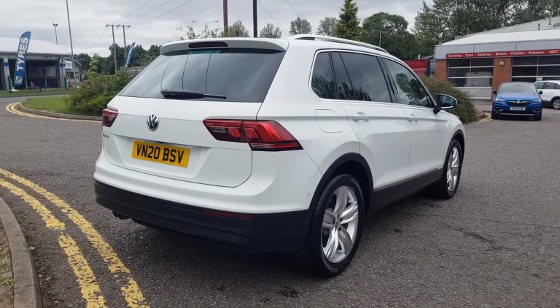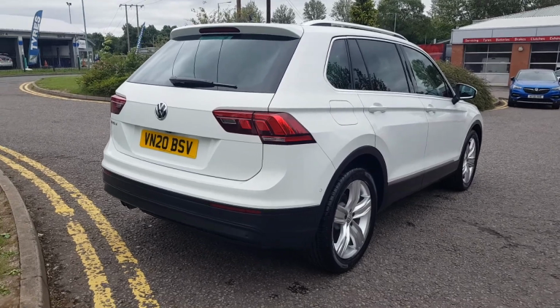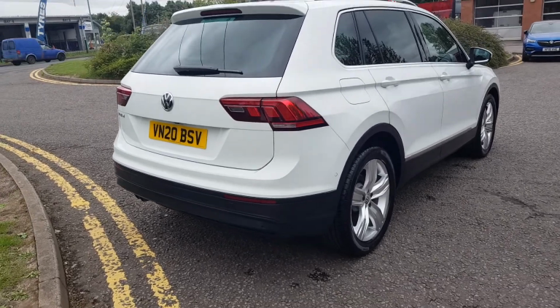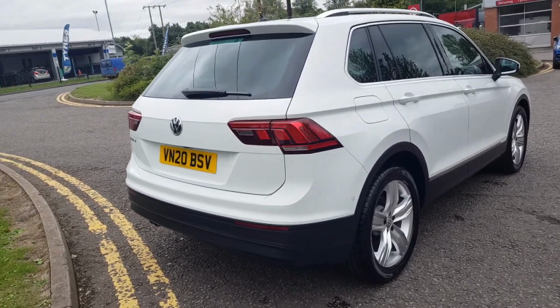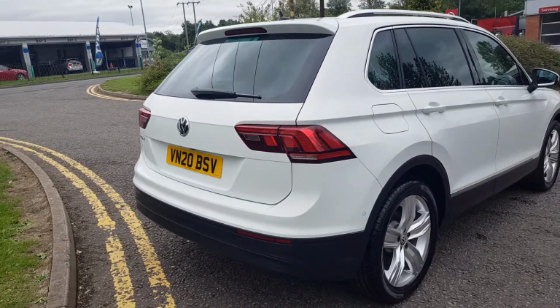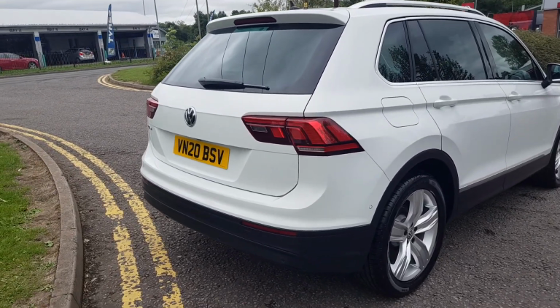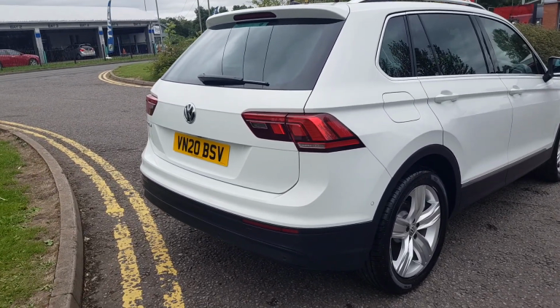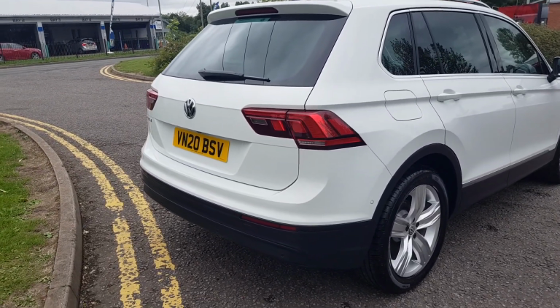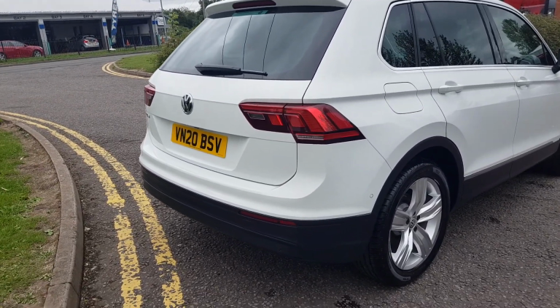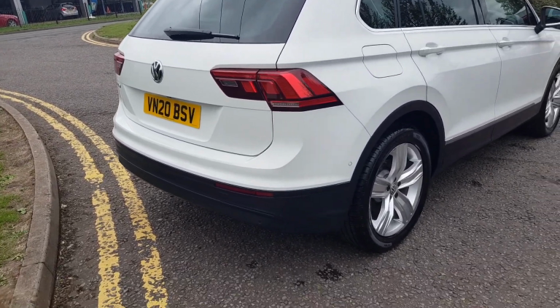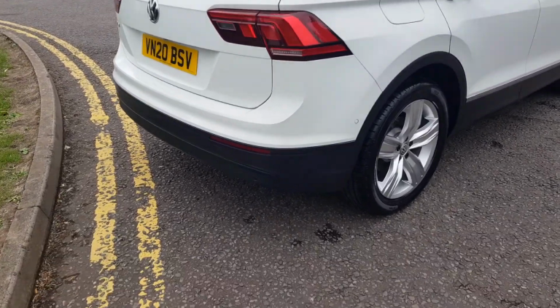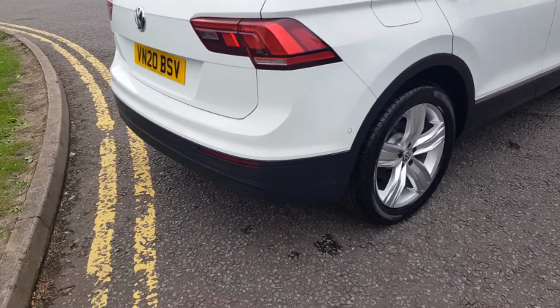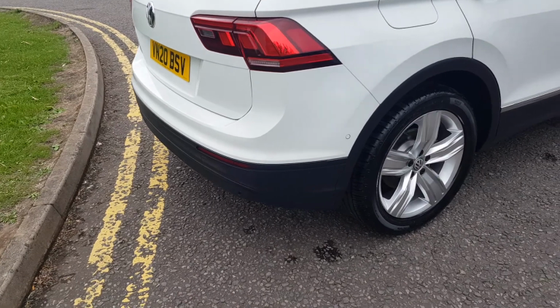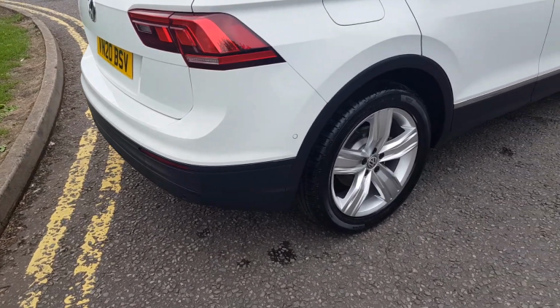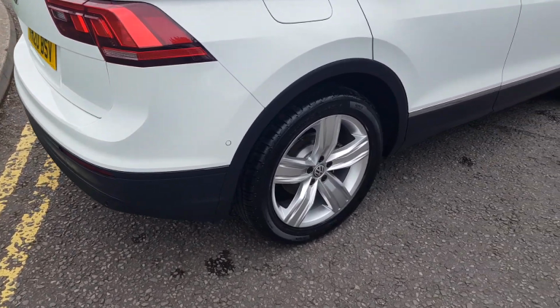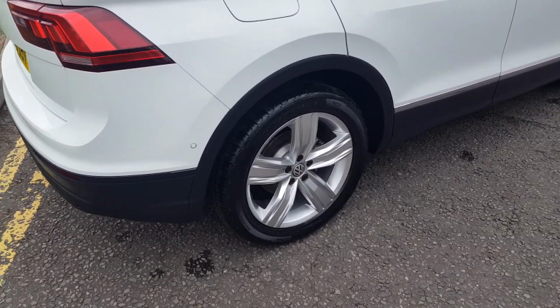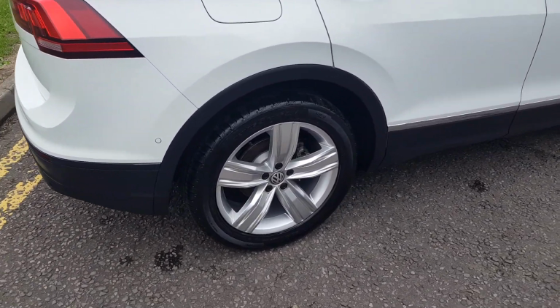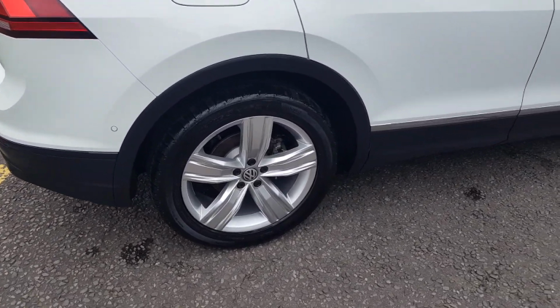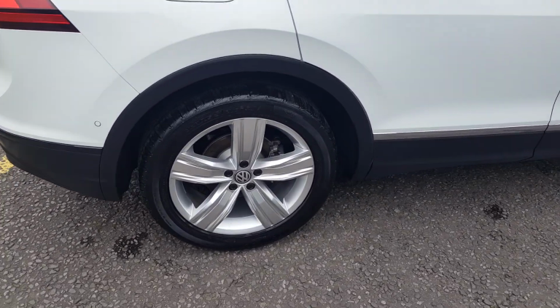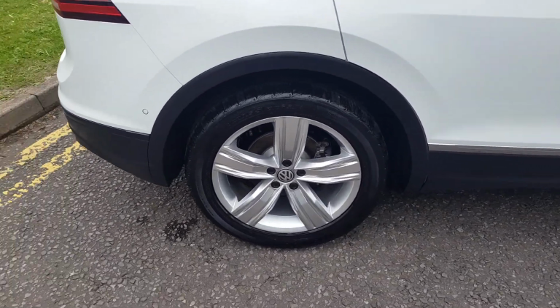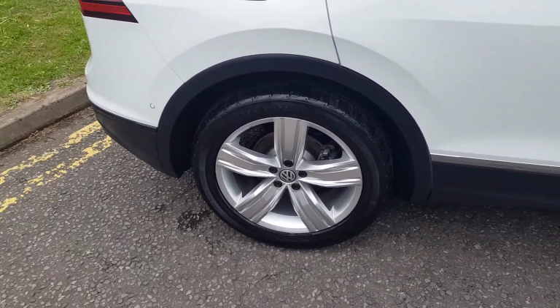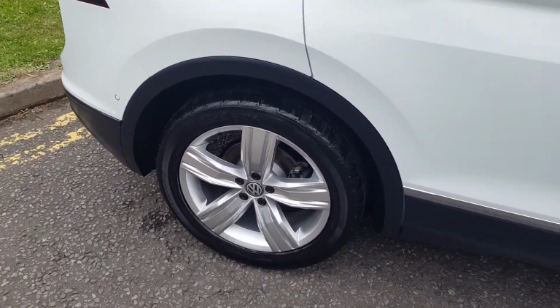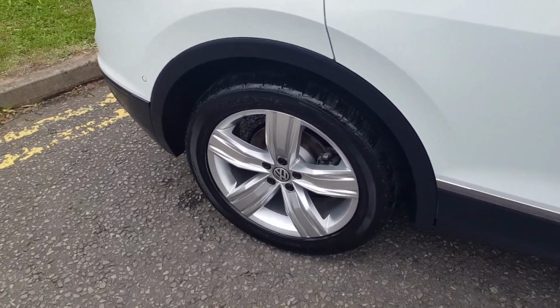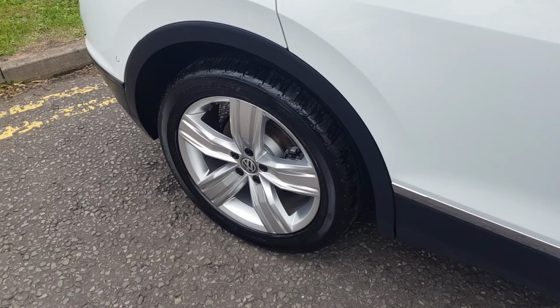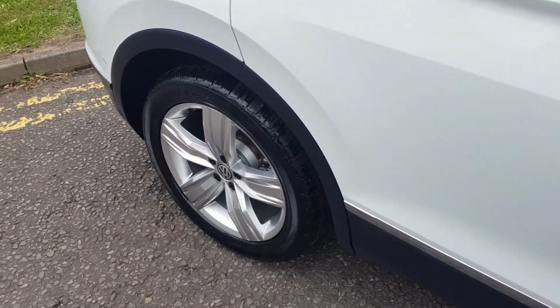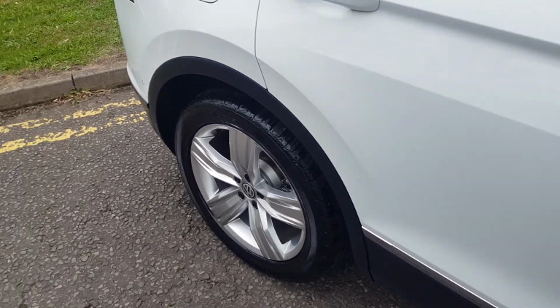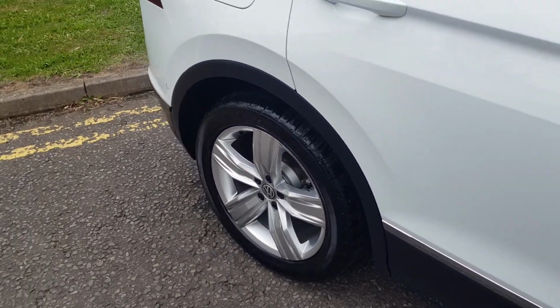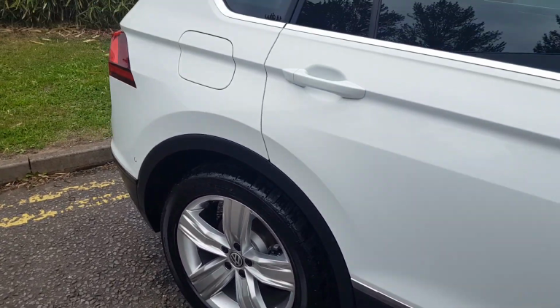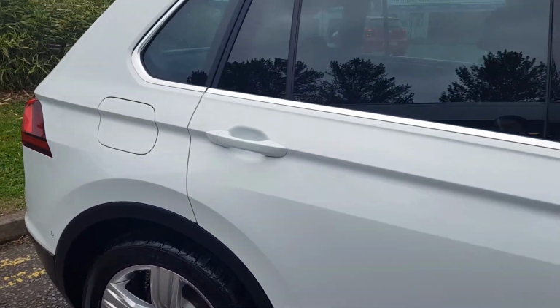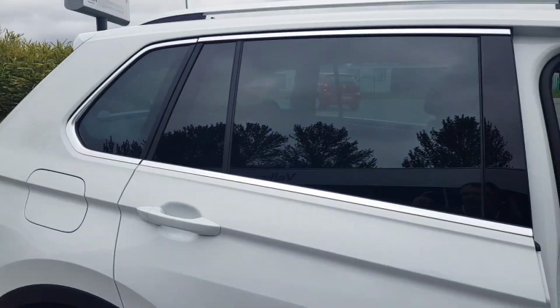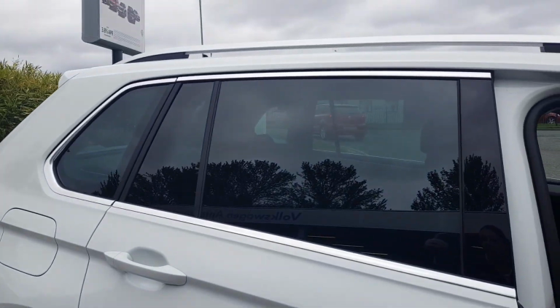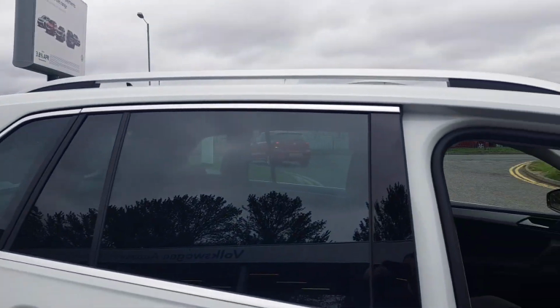You've got a very large boot space with a space-saver spare wheel. You get front and rear ultrasonic parking sensors with a rear-view camera and park assist. You've also got the 19-inch Victoria alloy wheels and rear privacy glass.